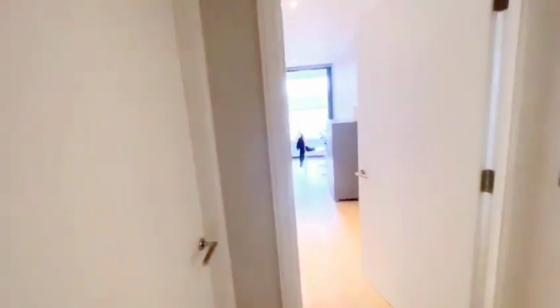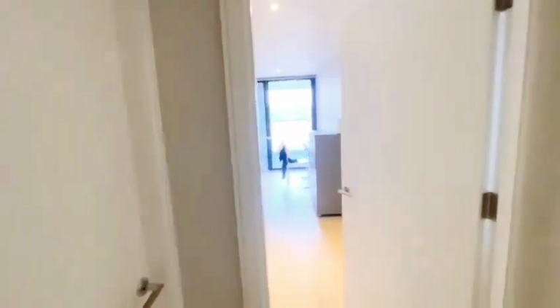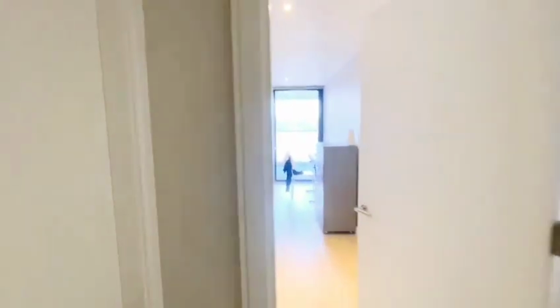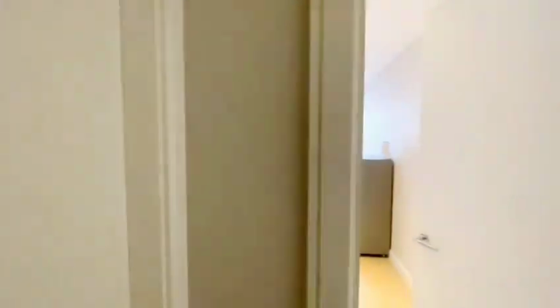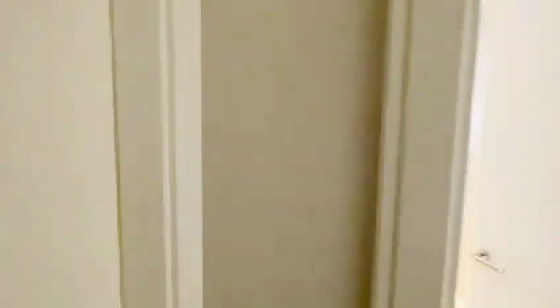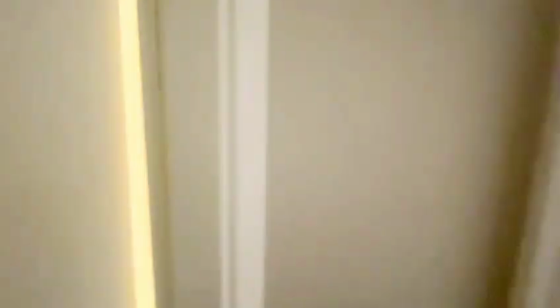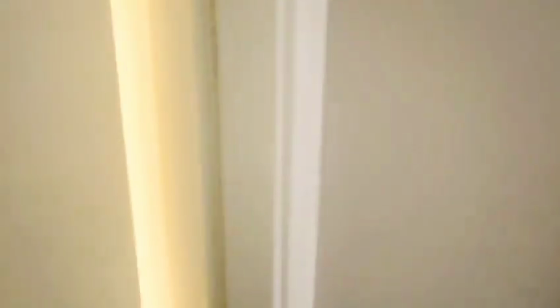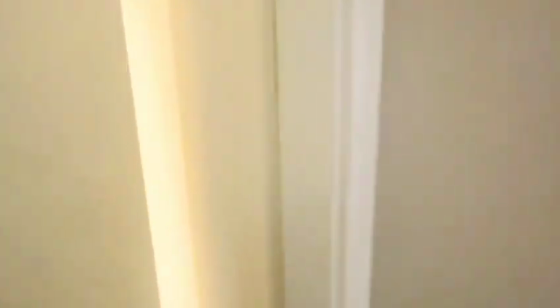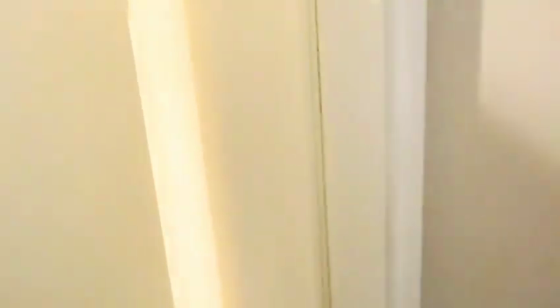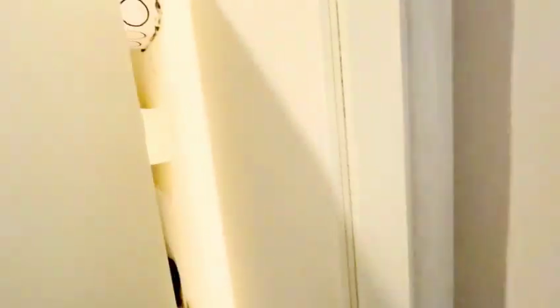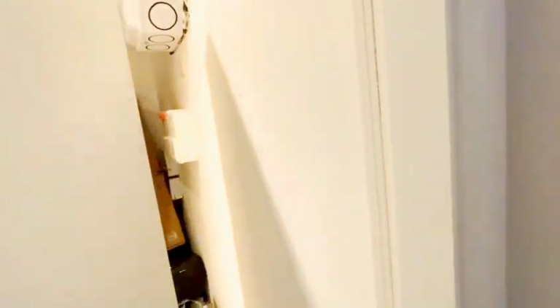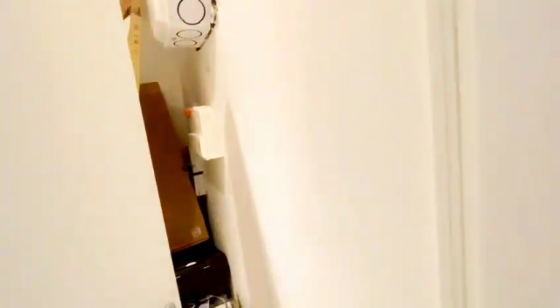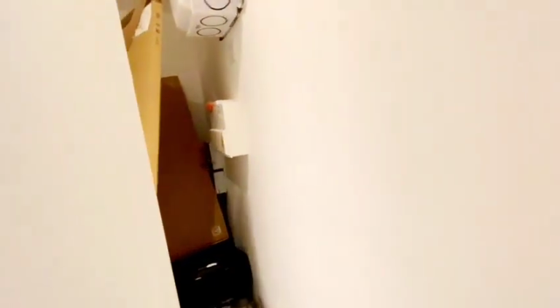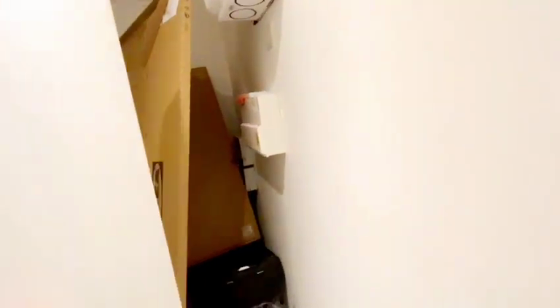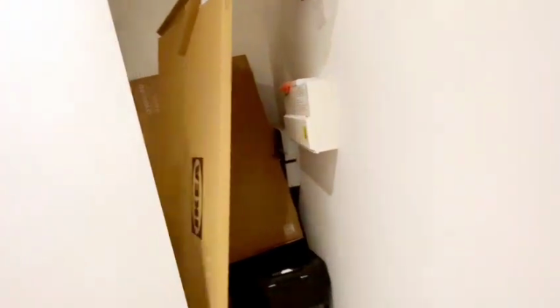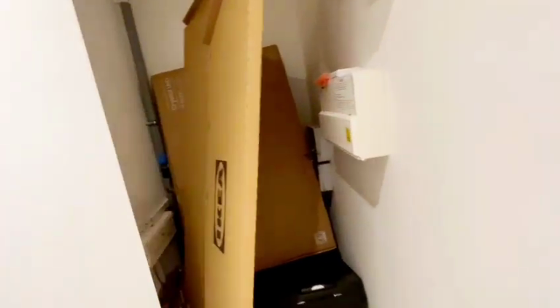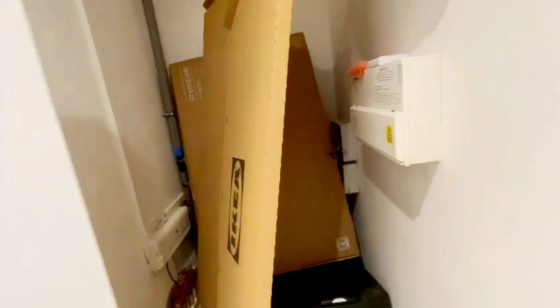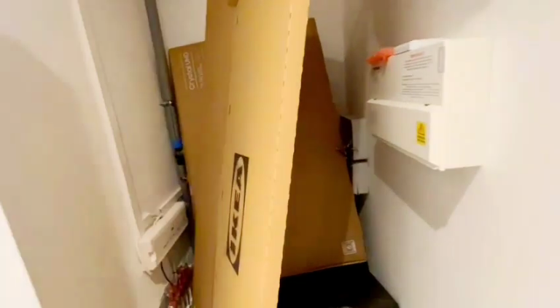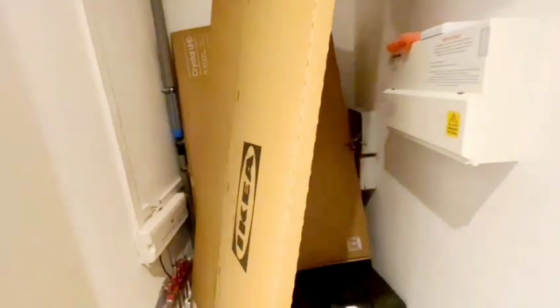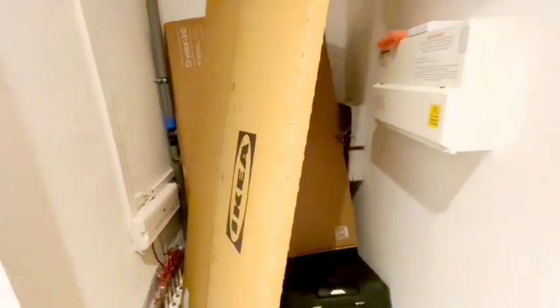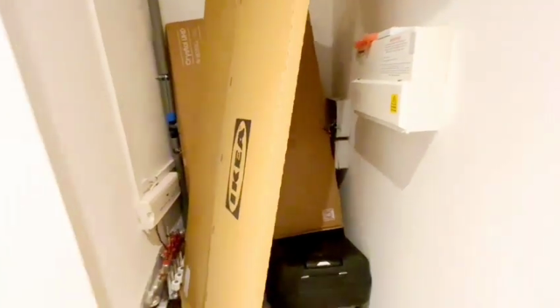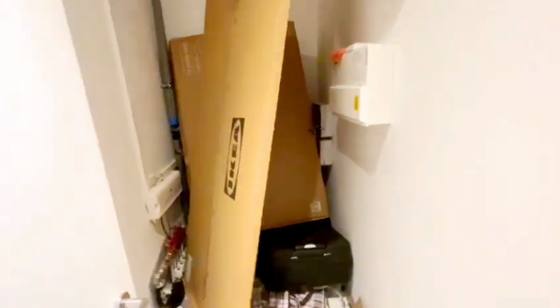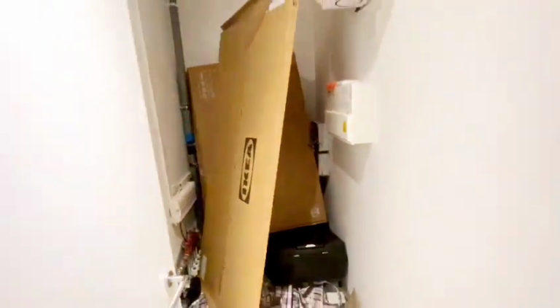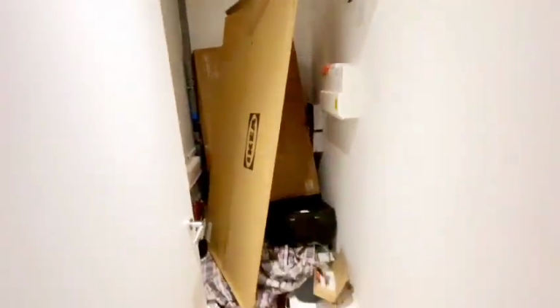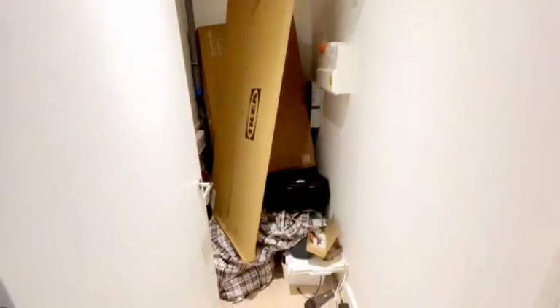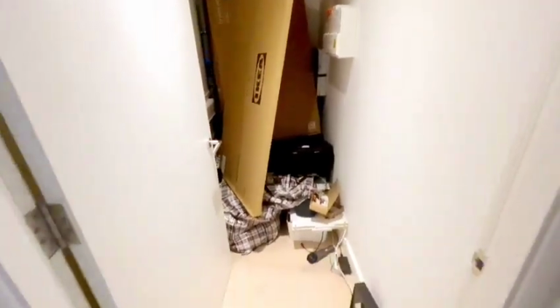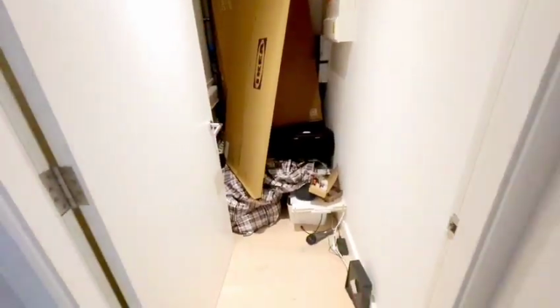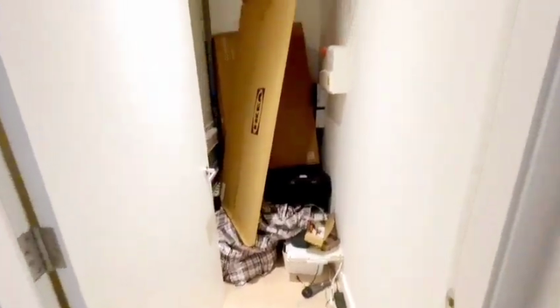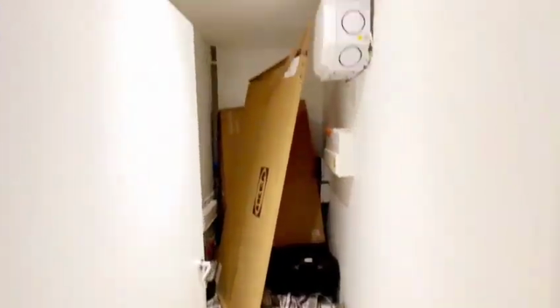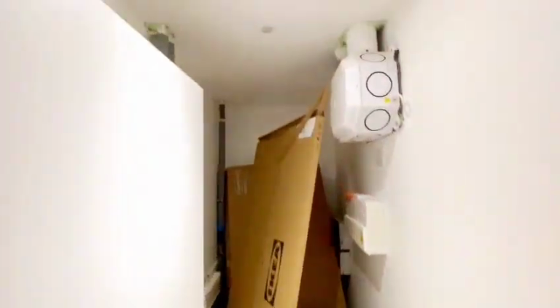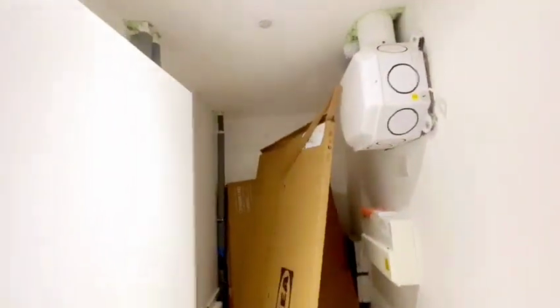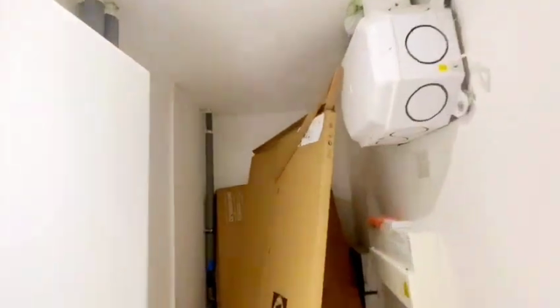Down the hallway you've got a very large storage cupboard which has plenty of space.